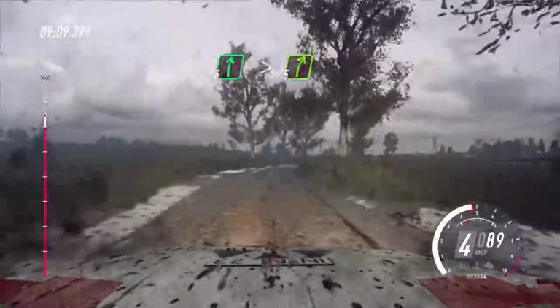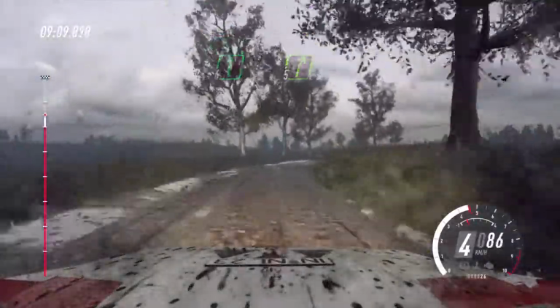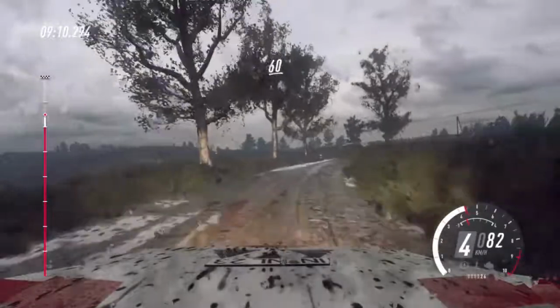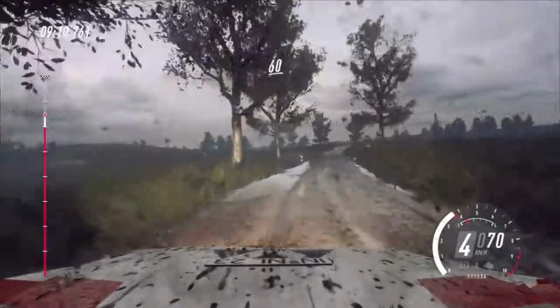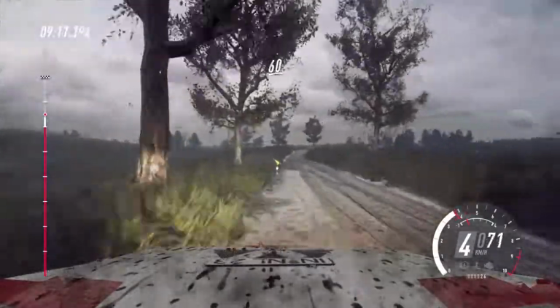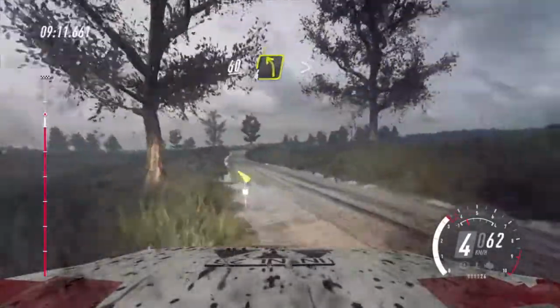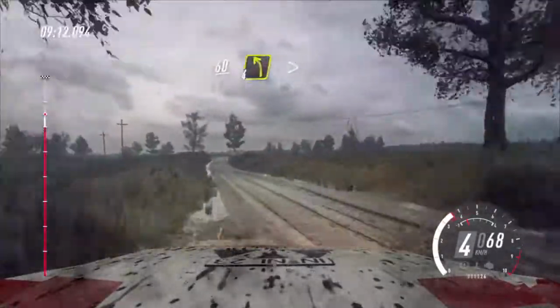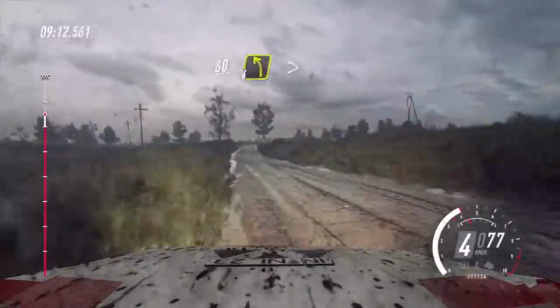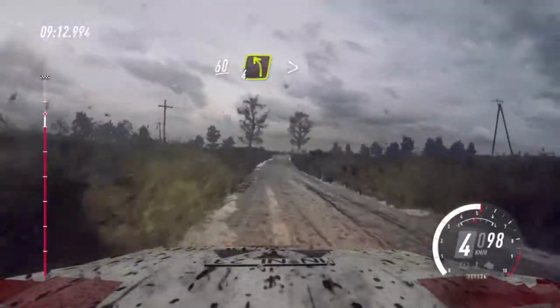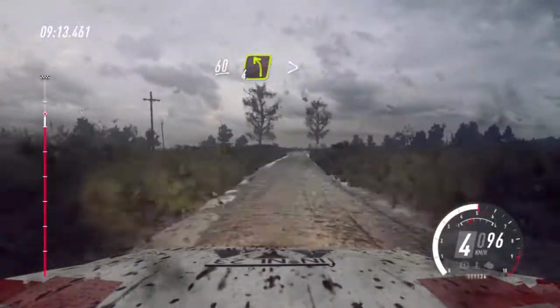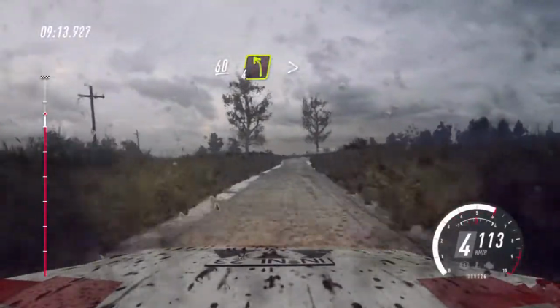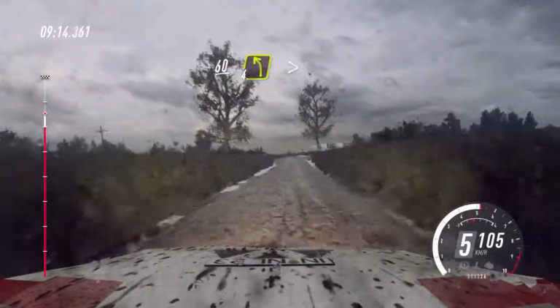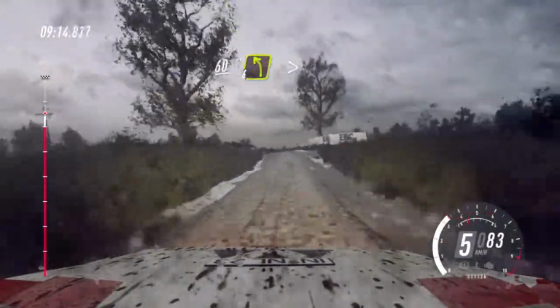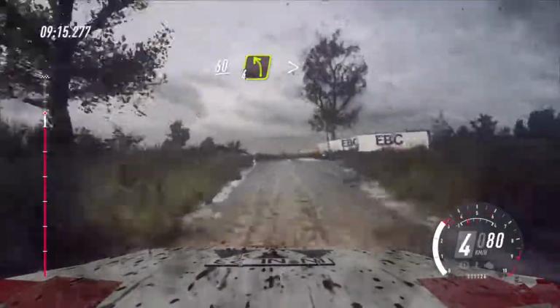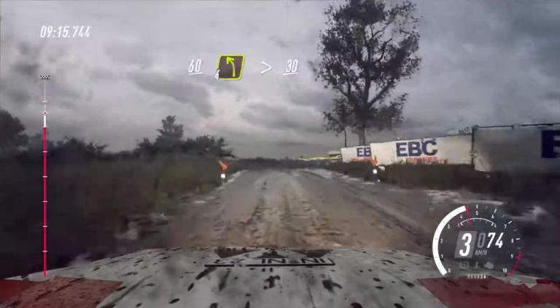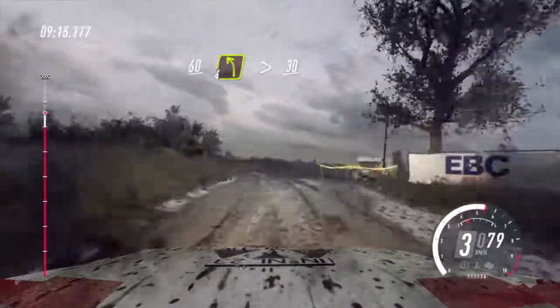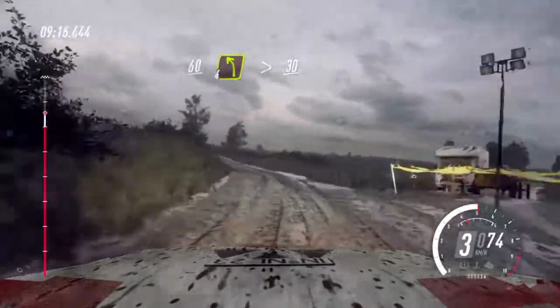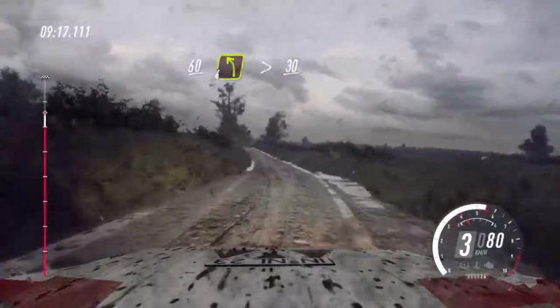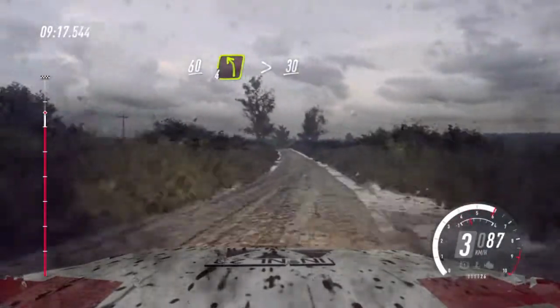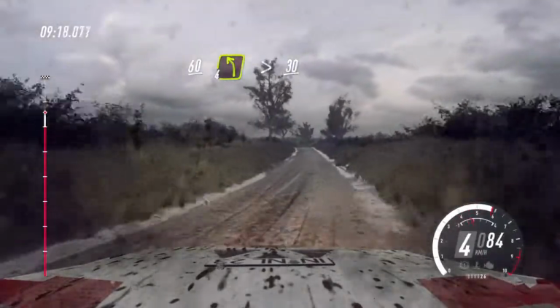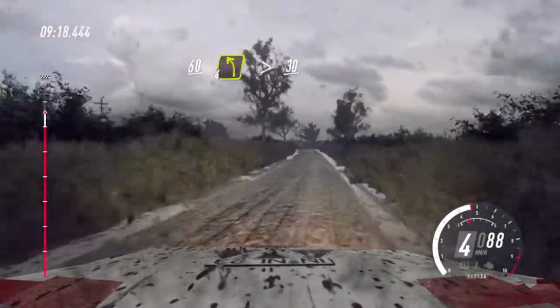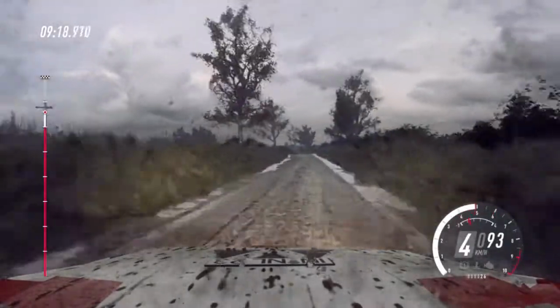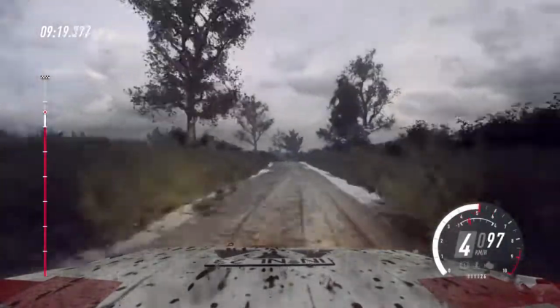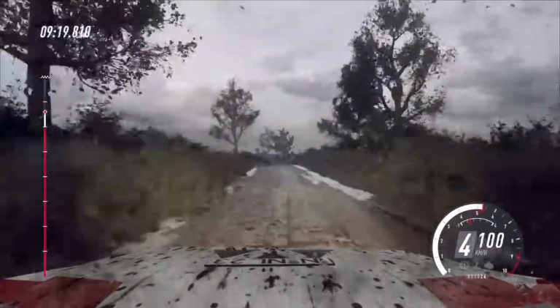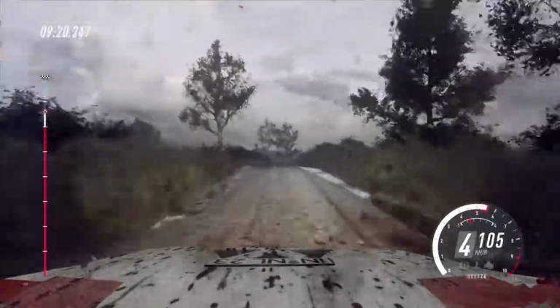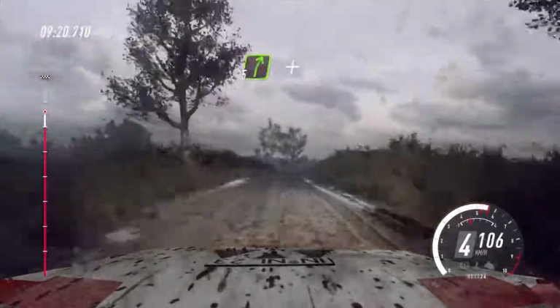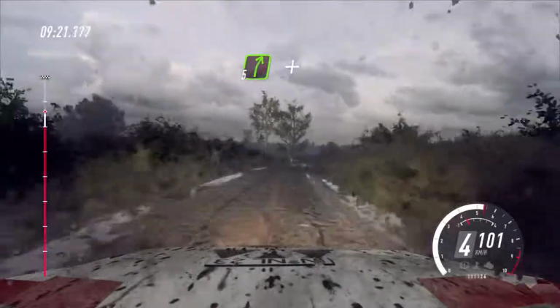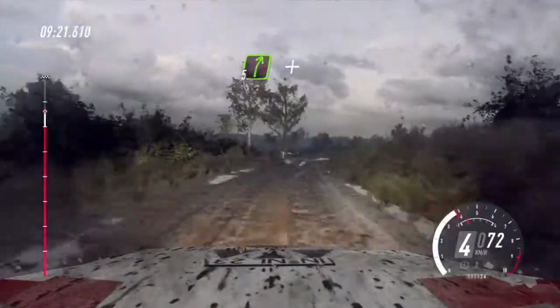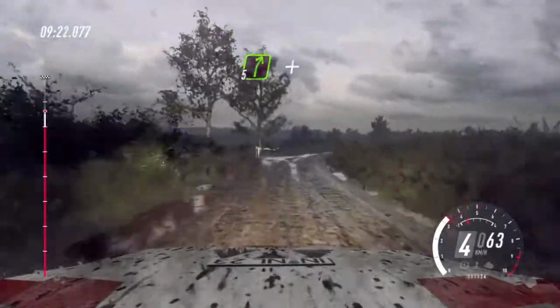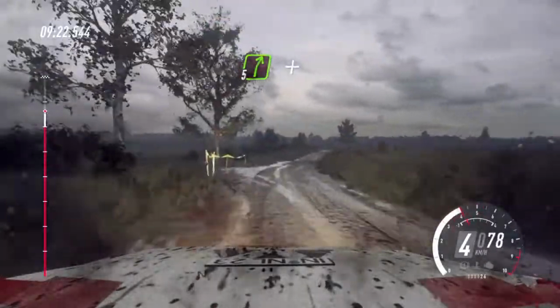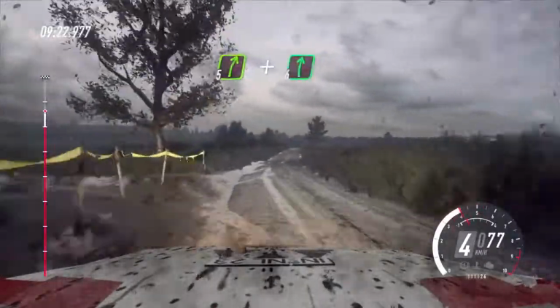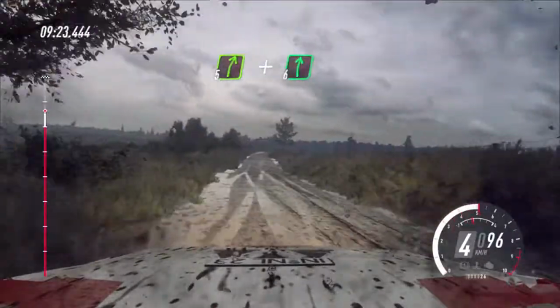60, 4 left, tightens of a crest, past junction, 30, crest and 5 right long of a crest, and 6 right.